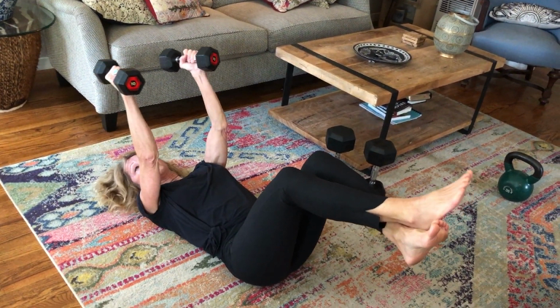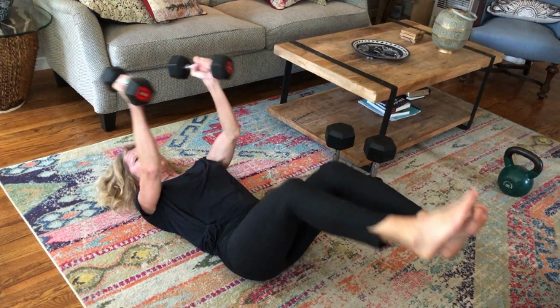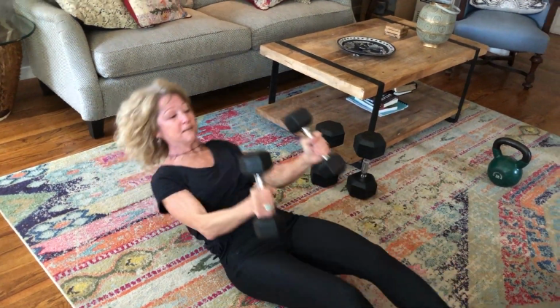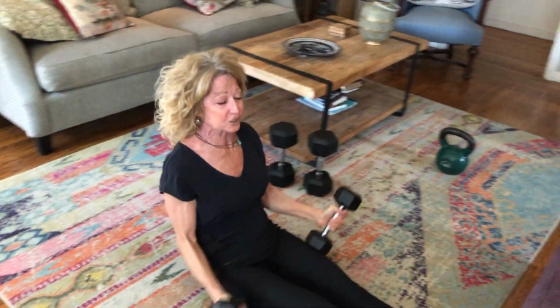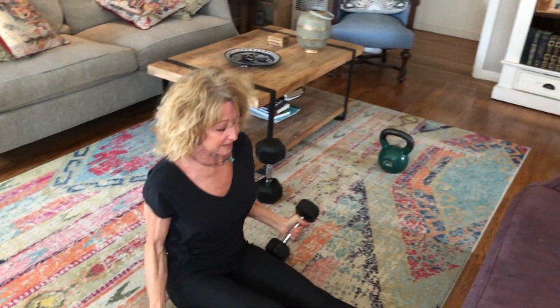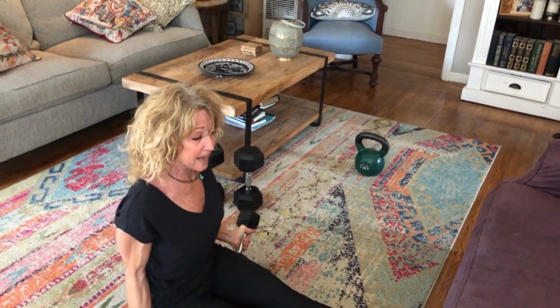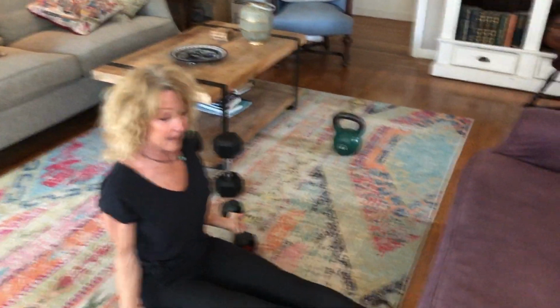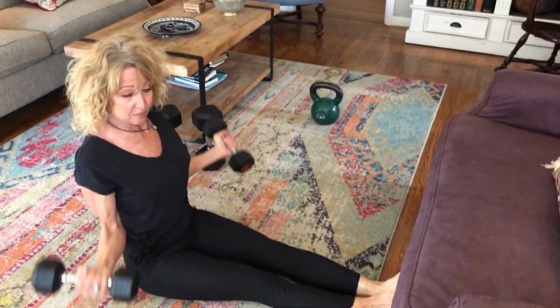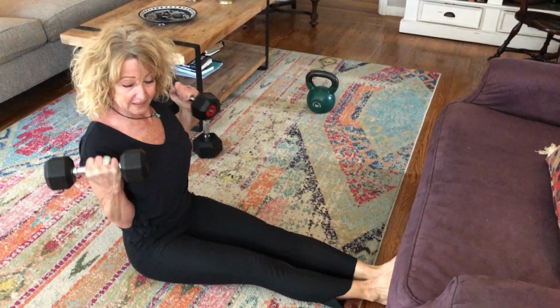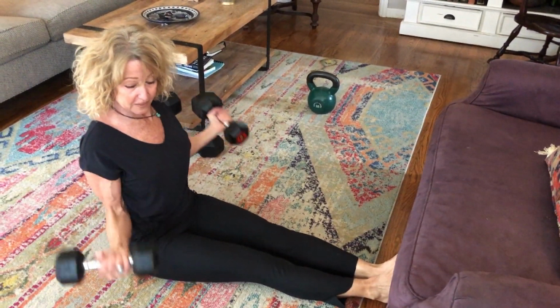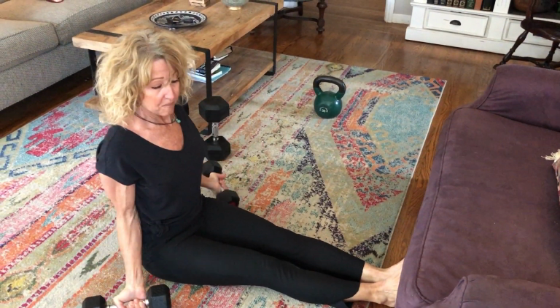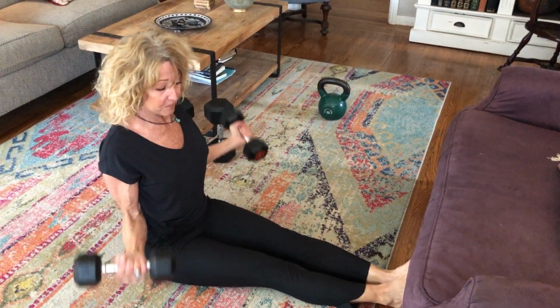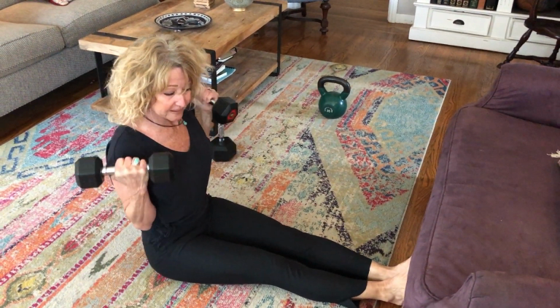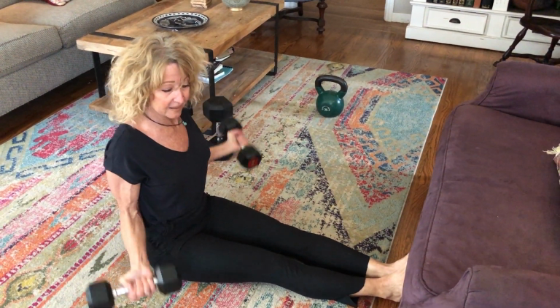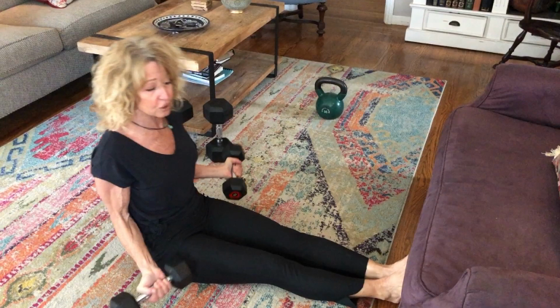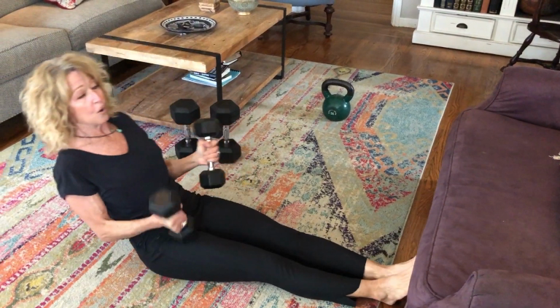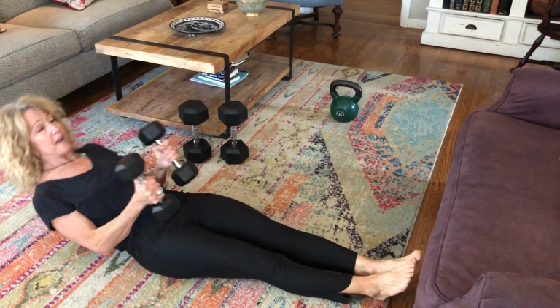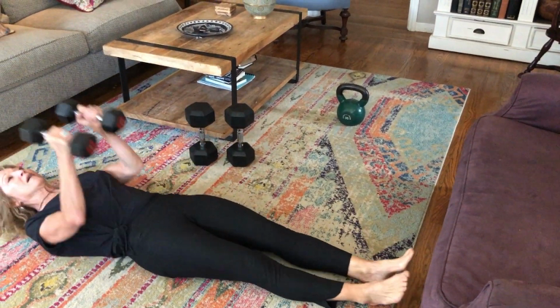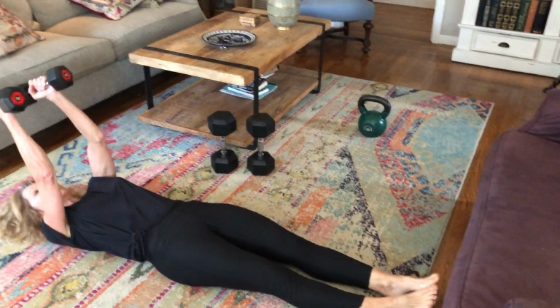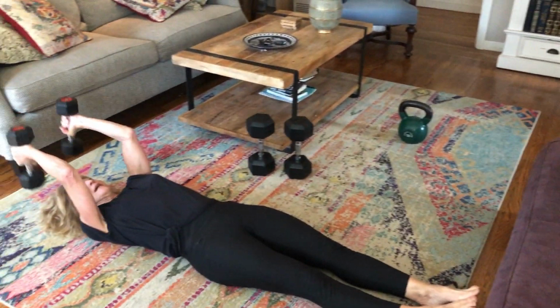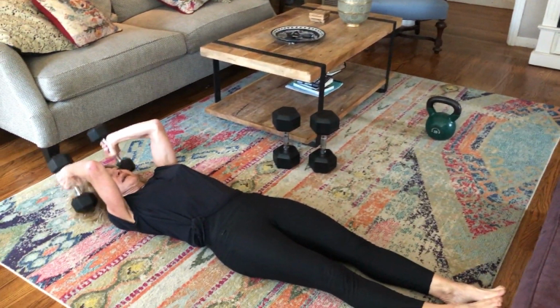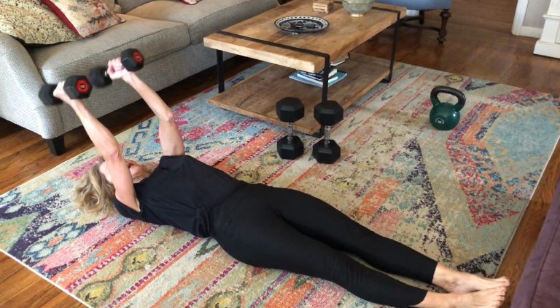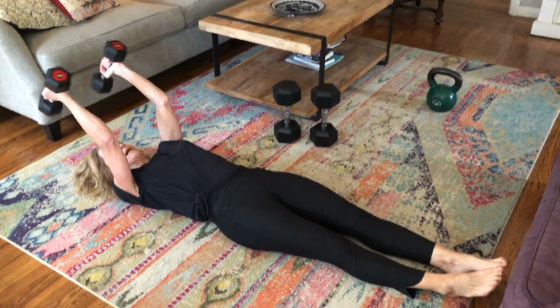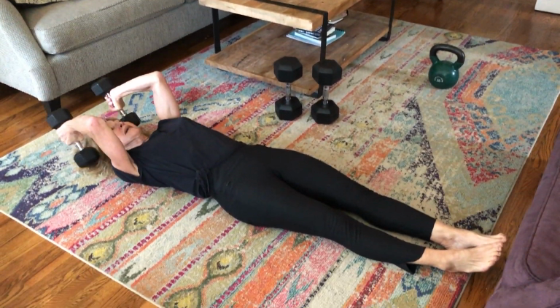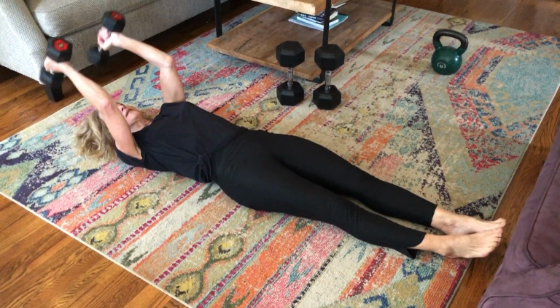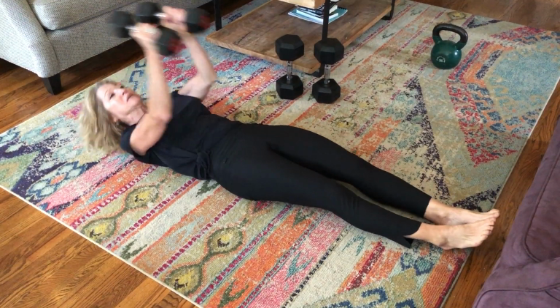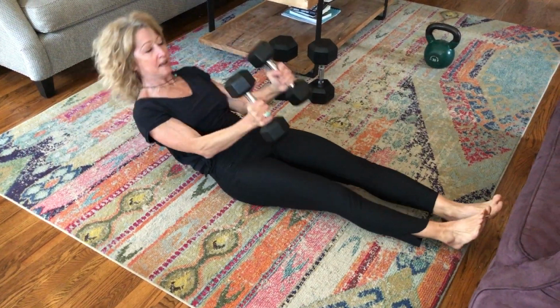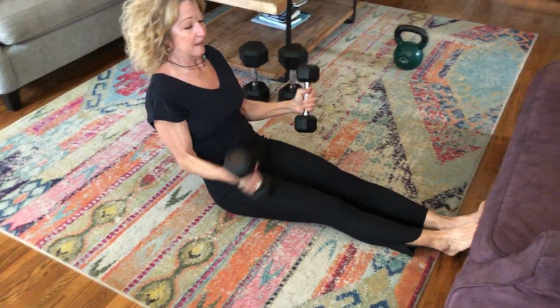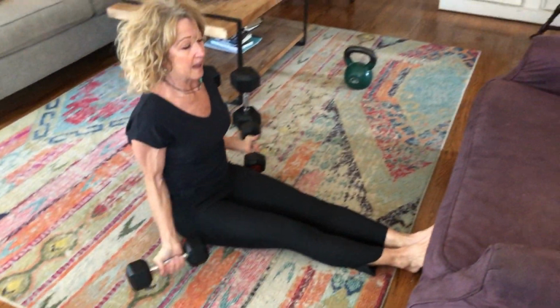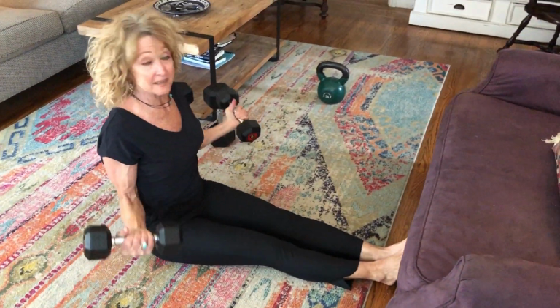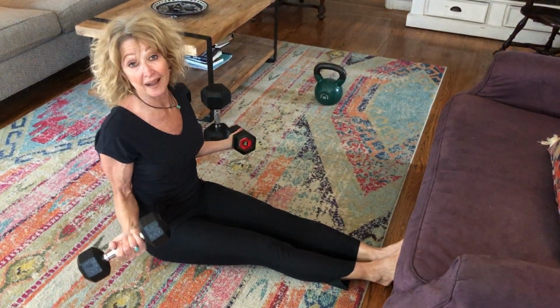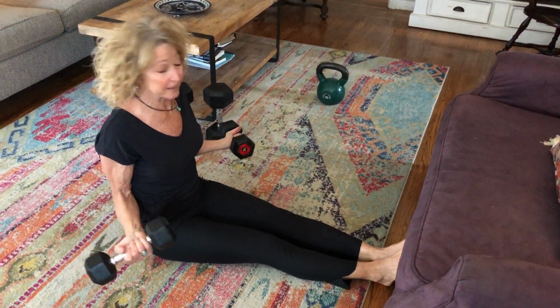Then I sat up and went right into bicep curls. Did ten of those, went back down, down and up, ten times, until I got to a hundred.